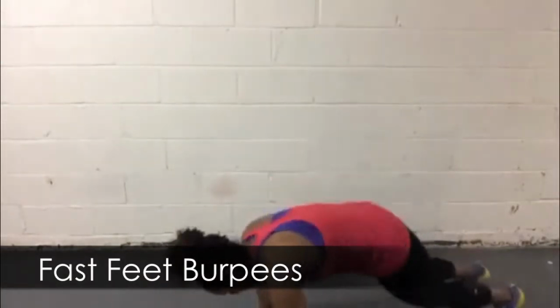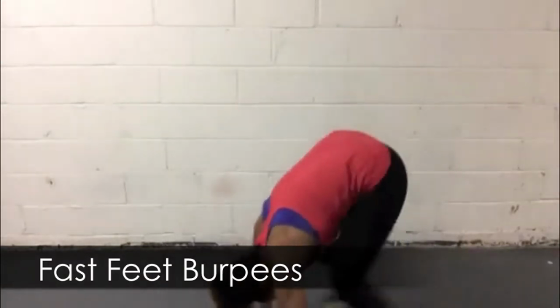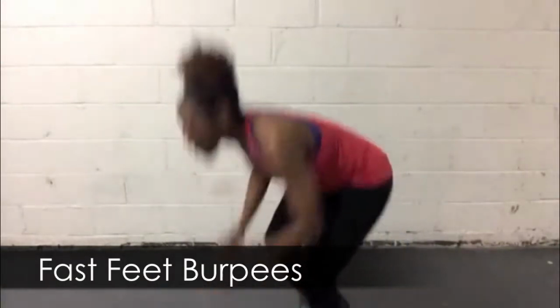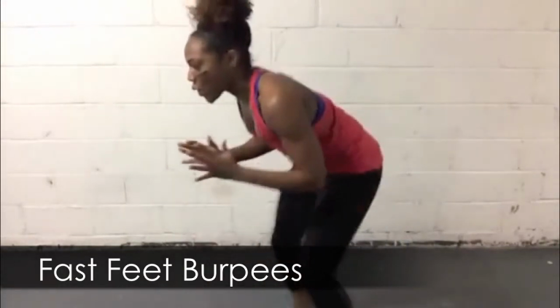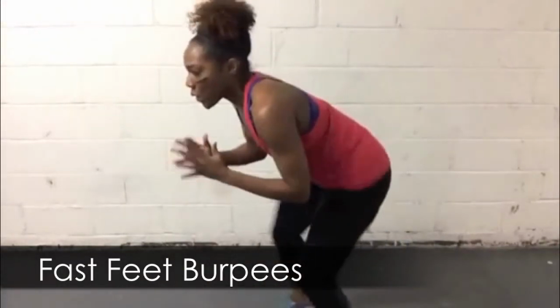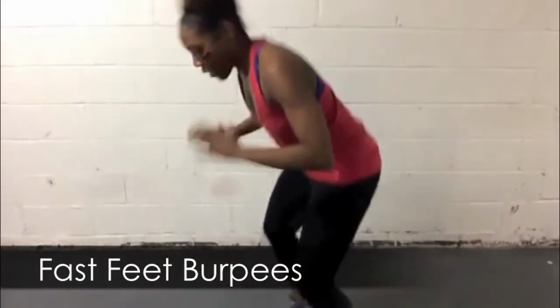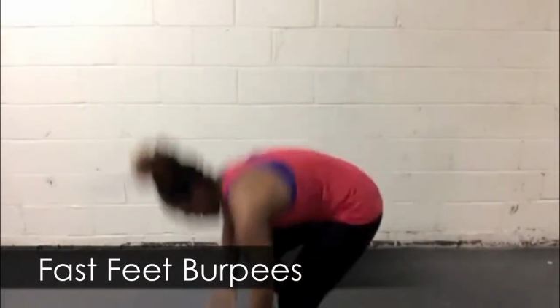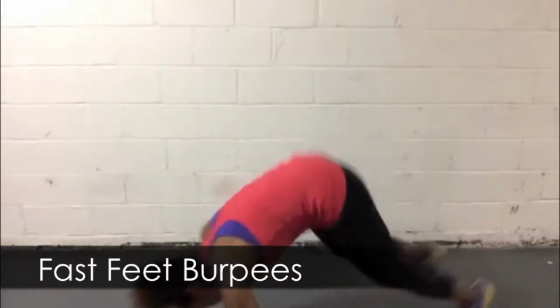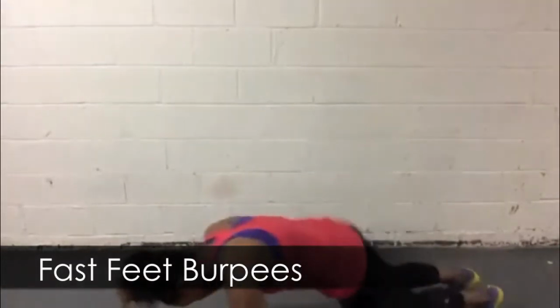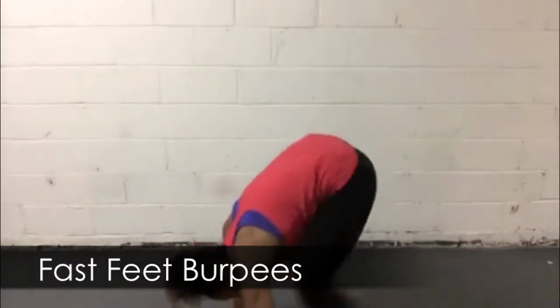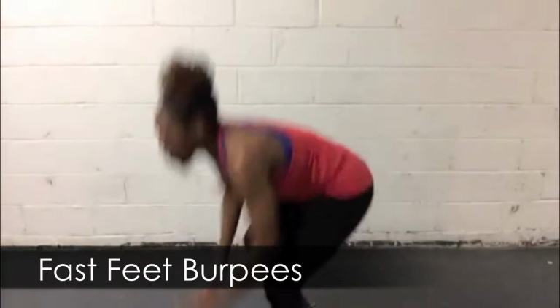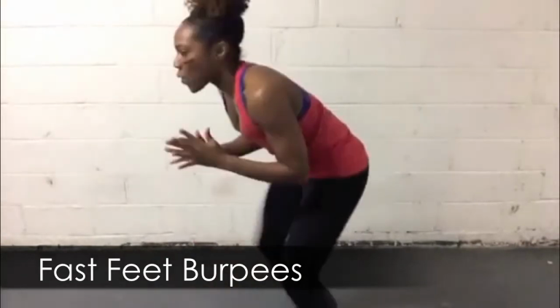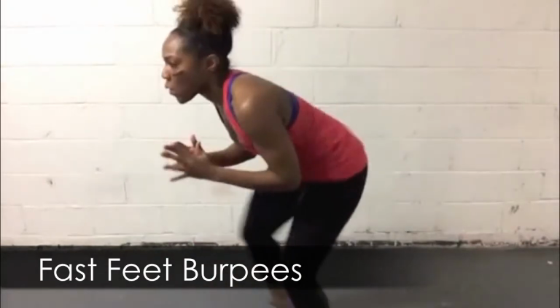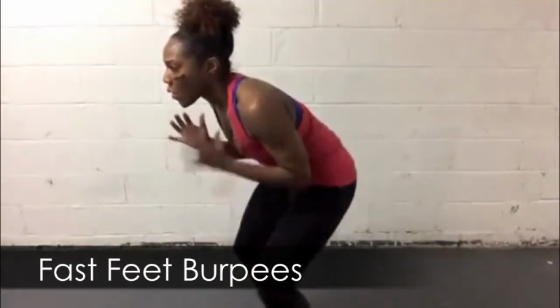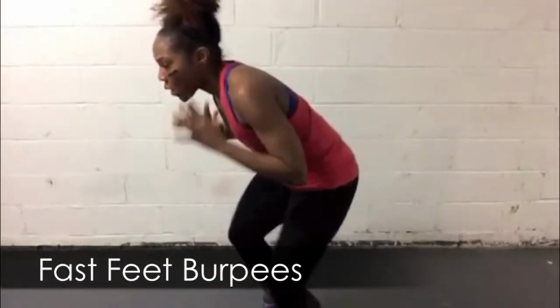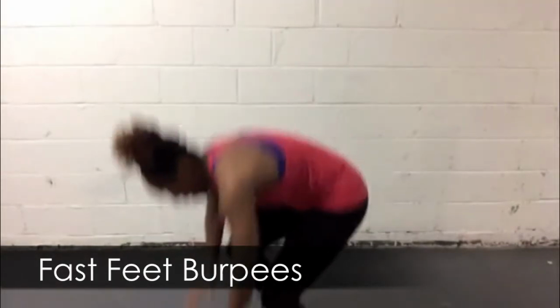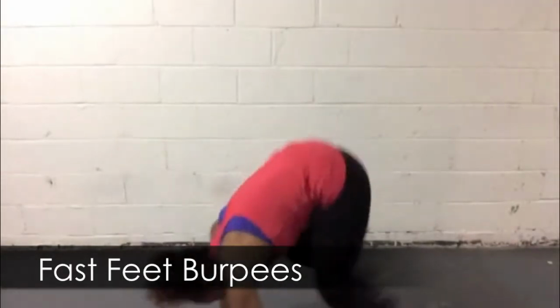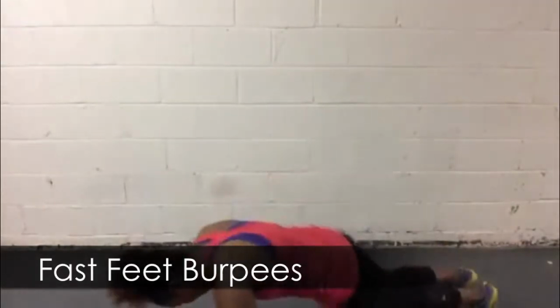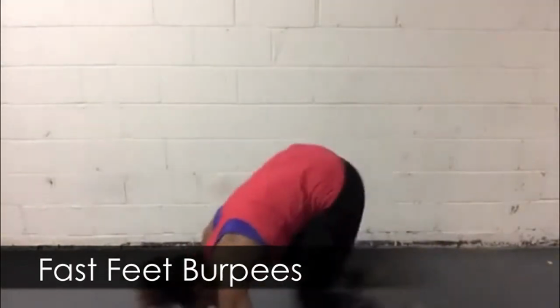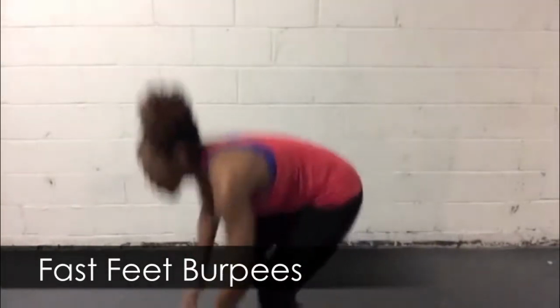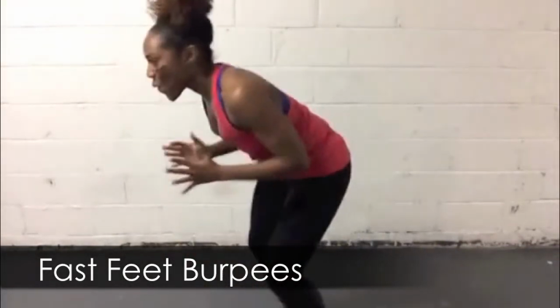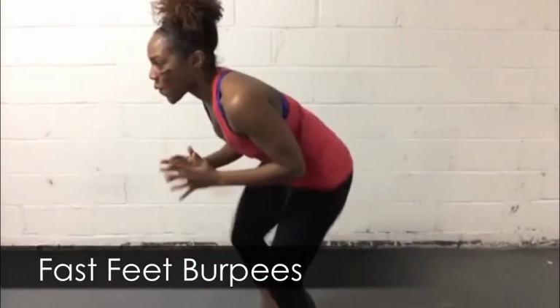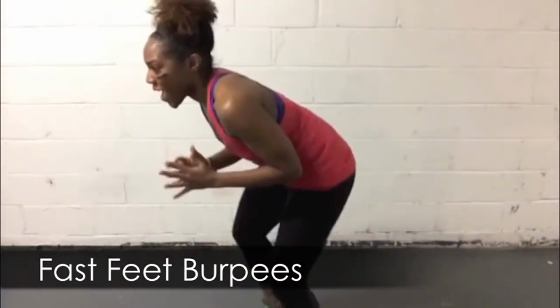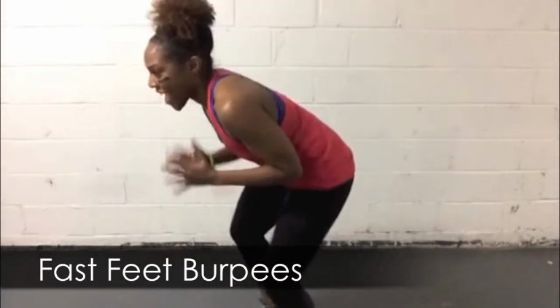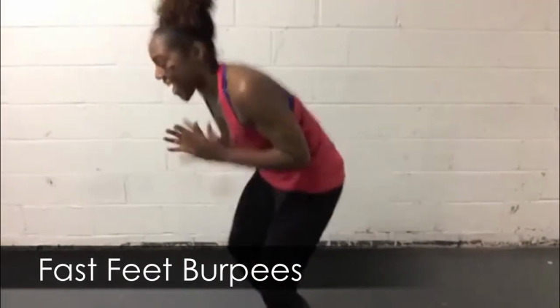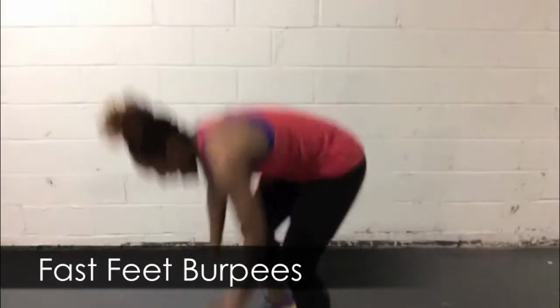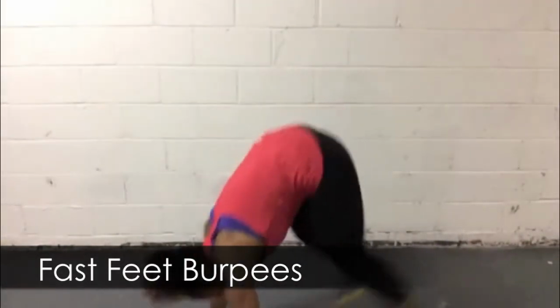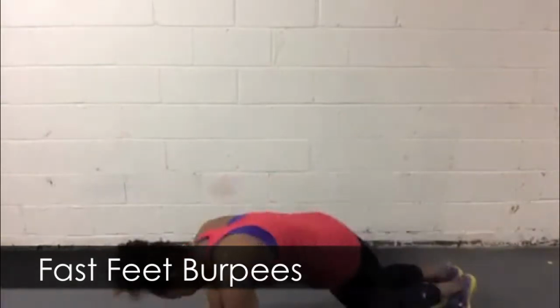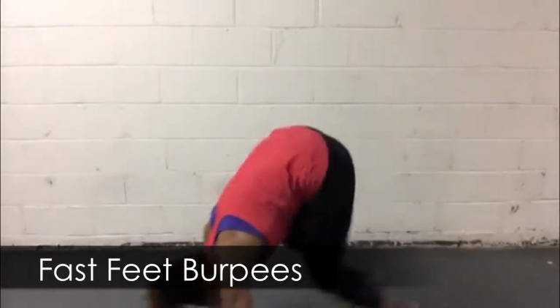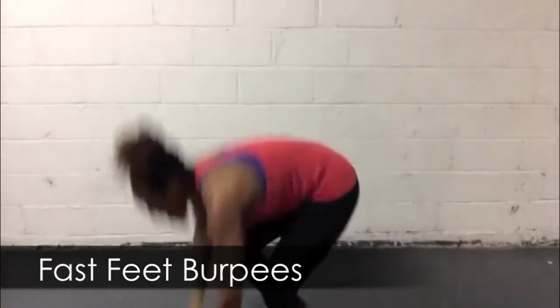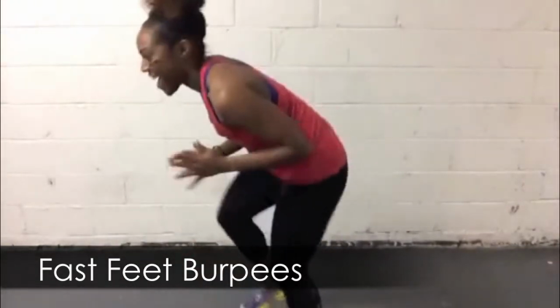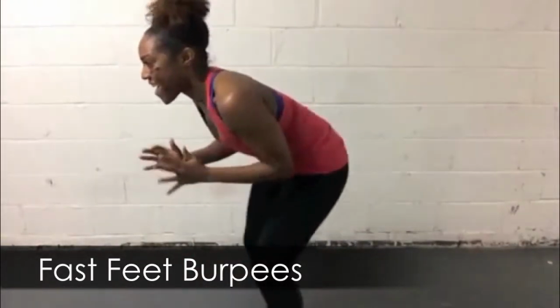Play number one. Get into a super deep squat and let those feet move so fast like they're on fire. Then drop straight down to the ground into a burpee. Keep repeating these two exercises for at least a minute.